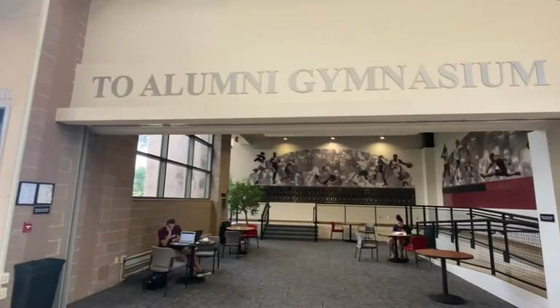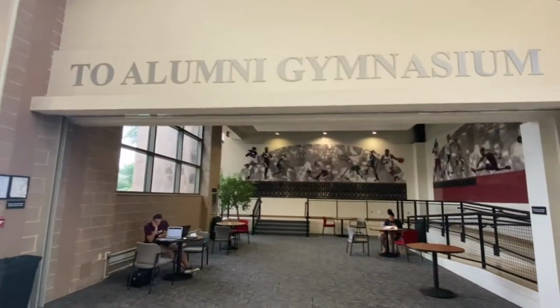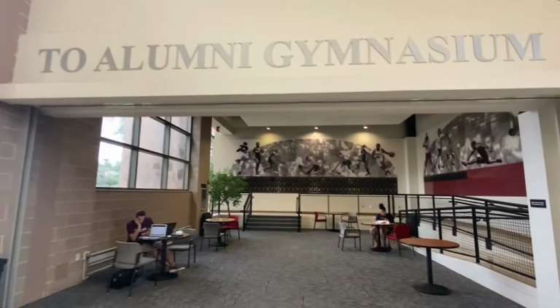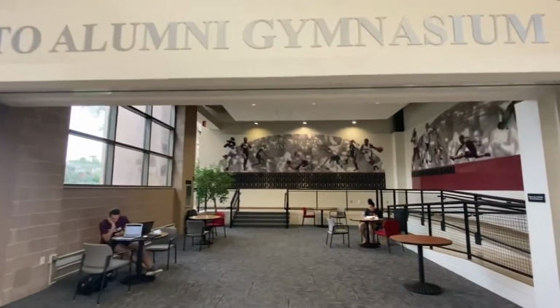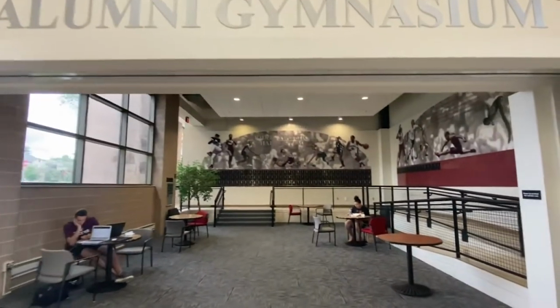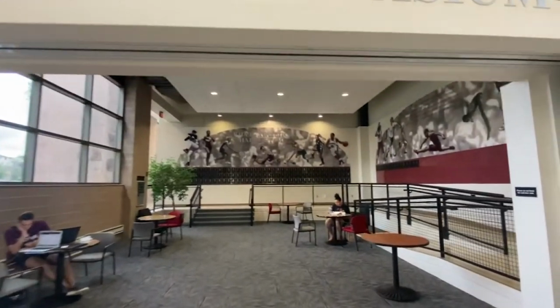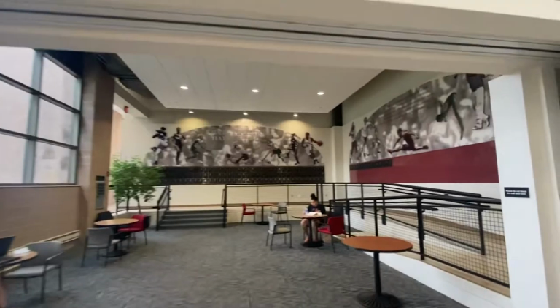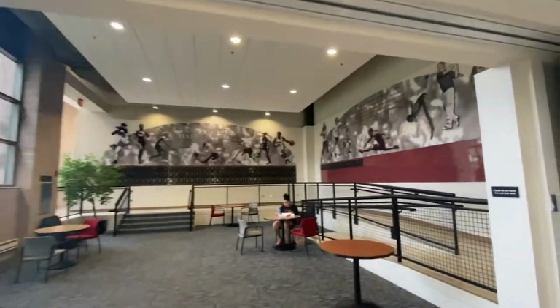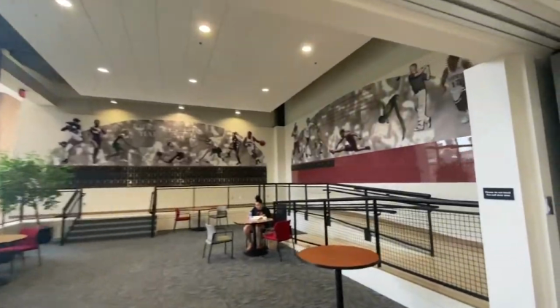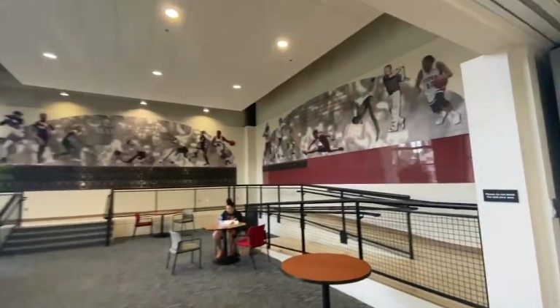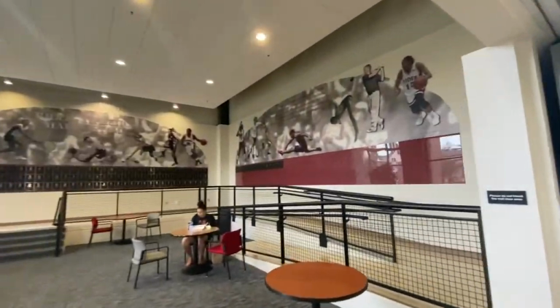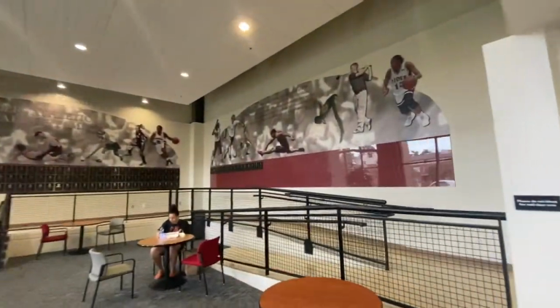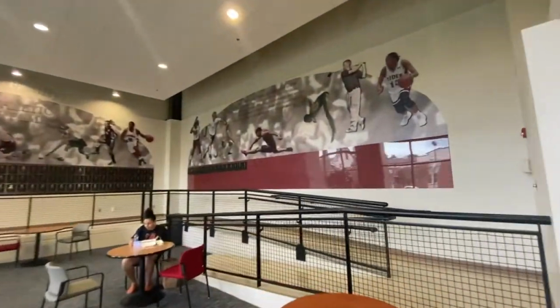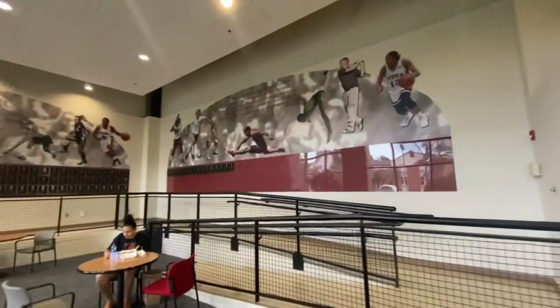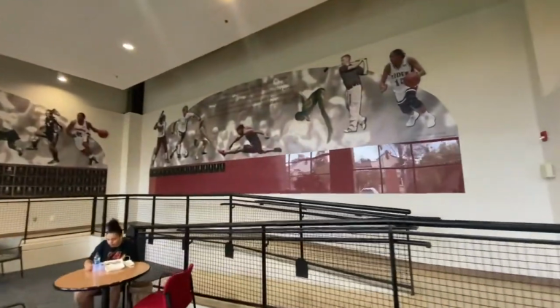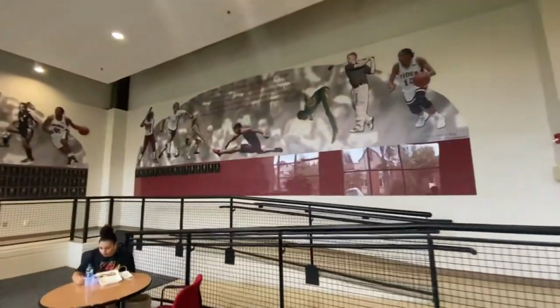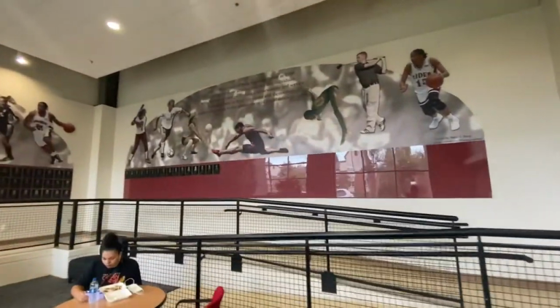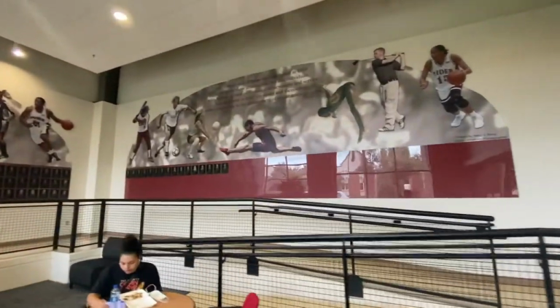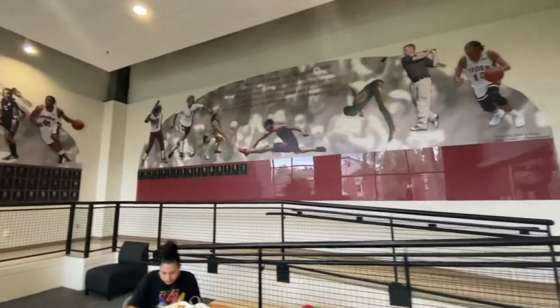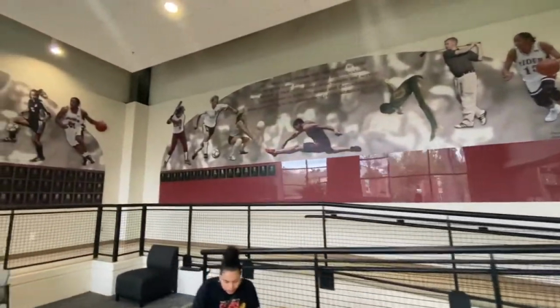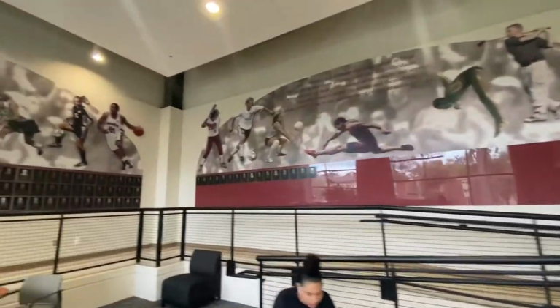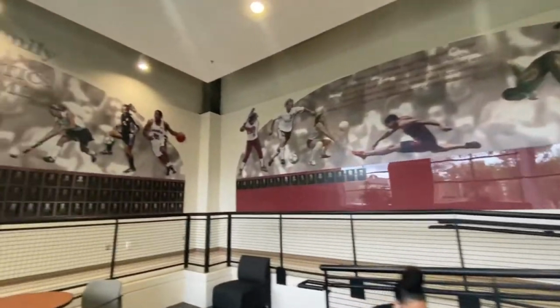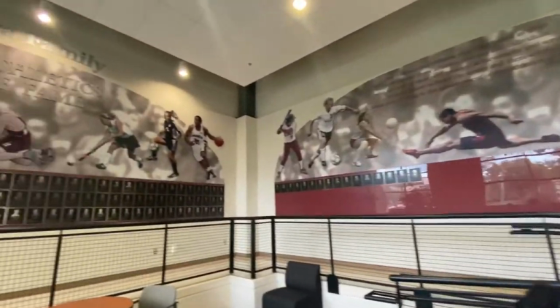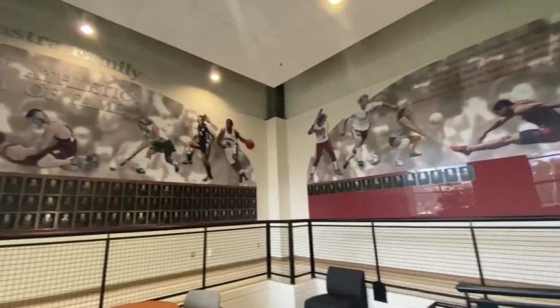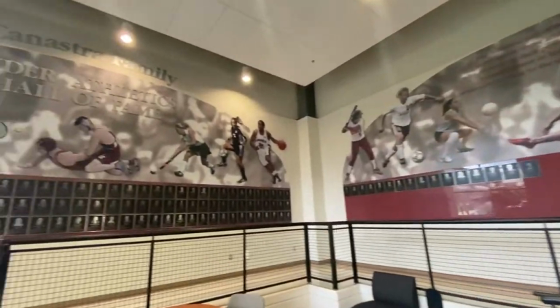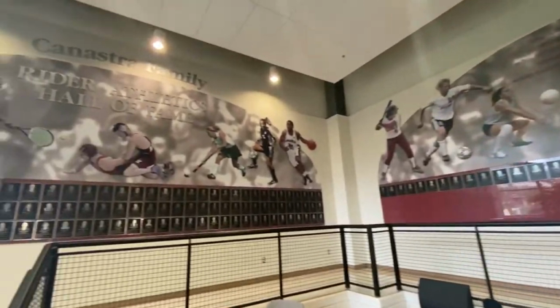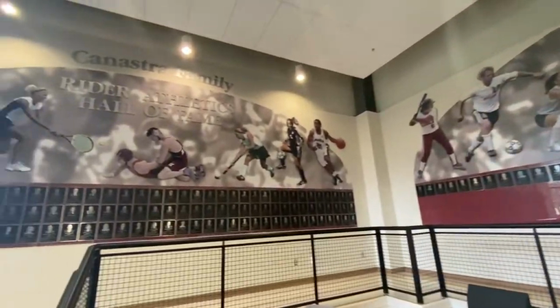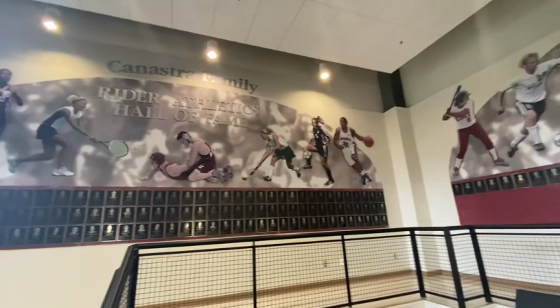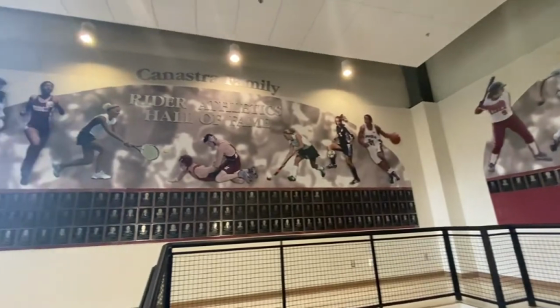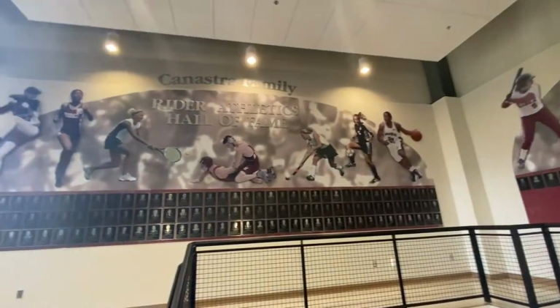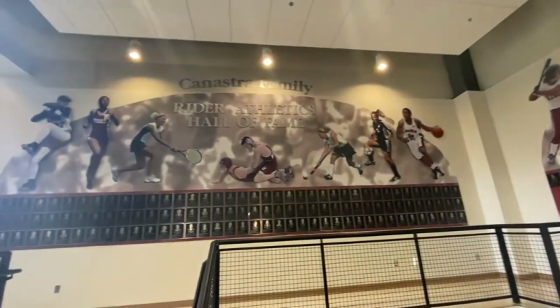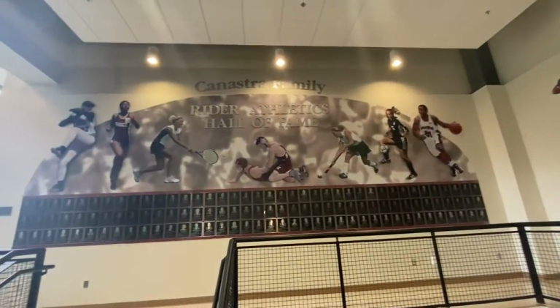Located in the atrium of the Student Recreation Center, don't forget to stop by the Canastra Family Rider Athletics Hall of Fame.